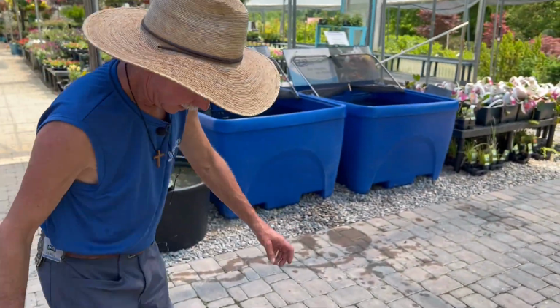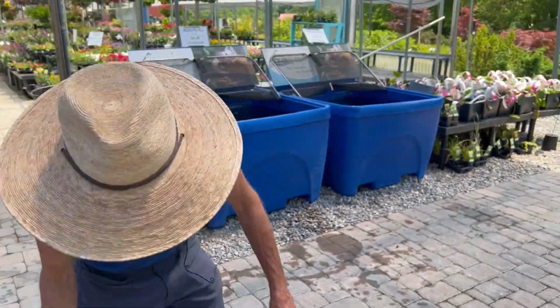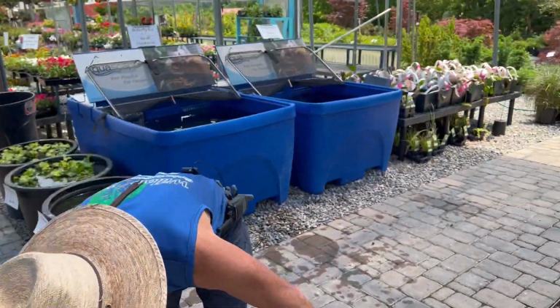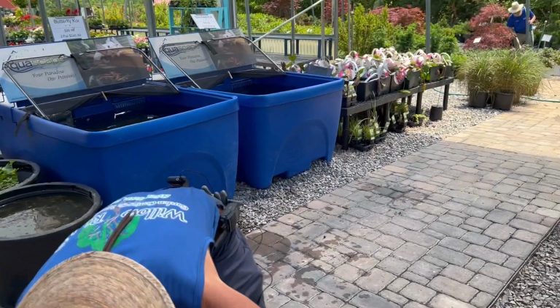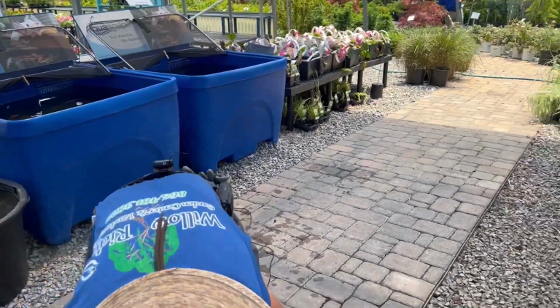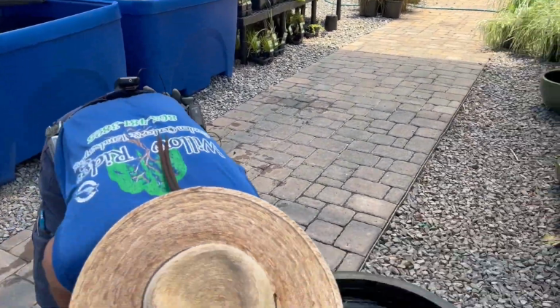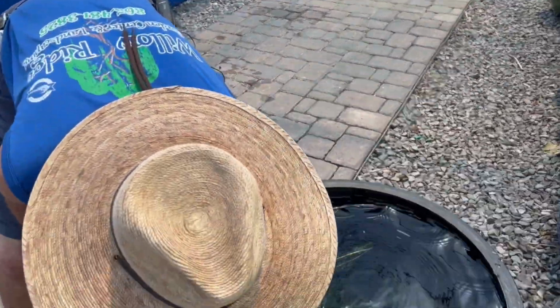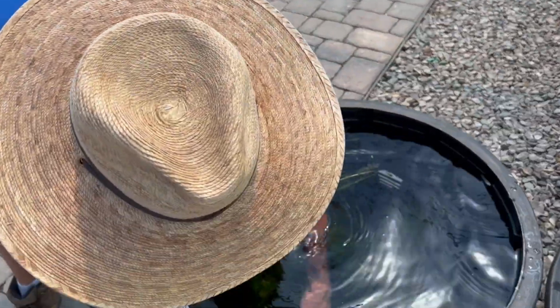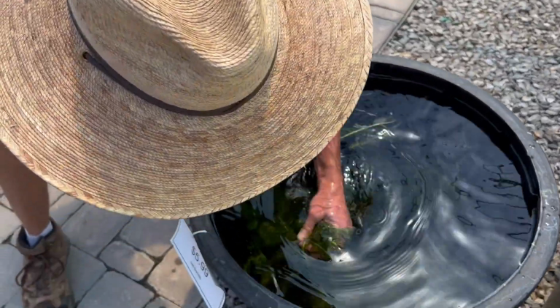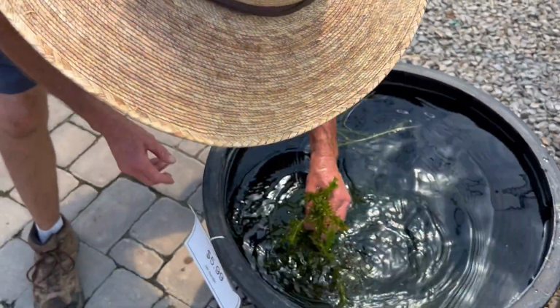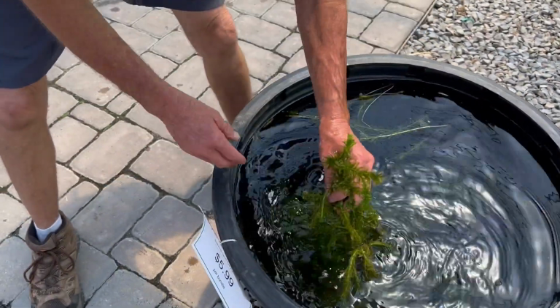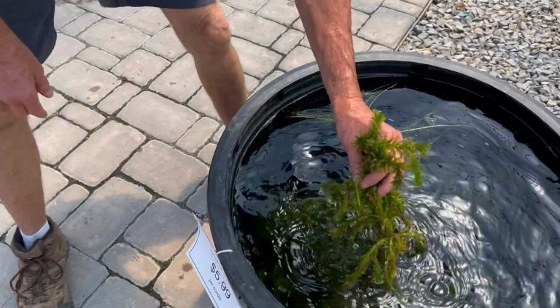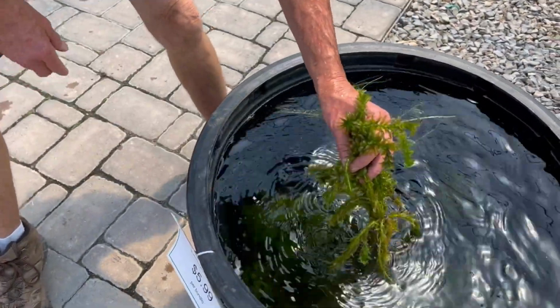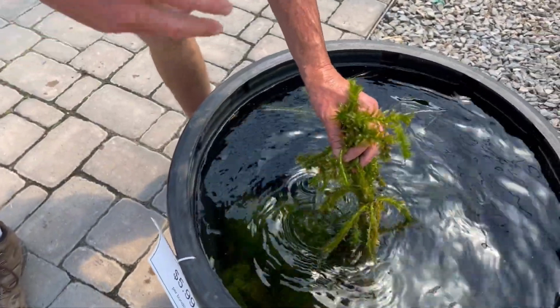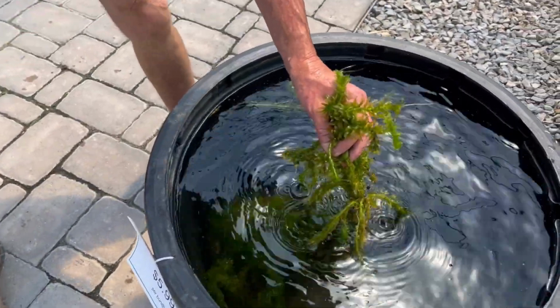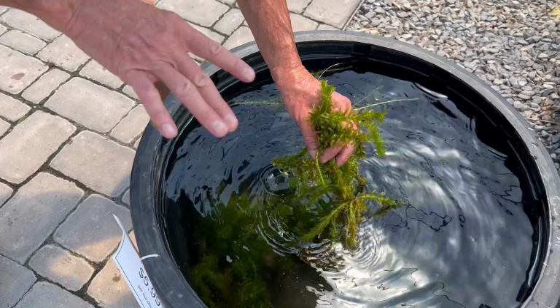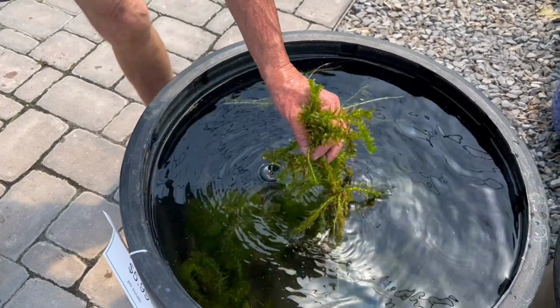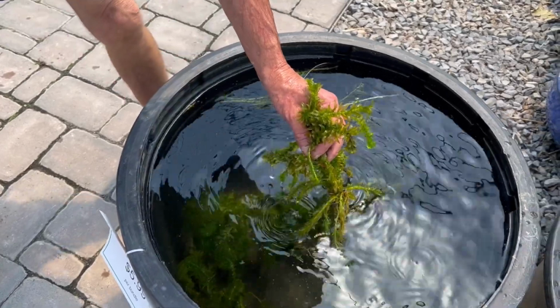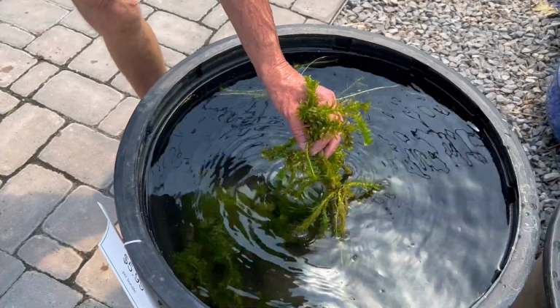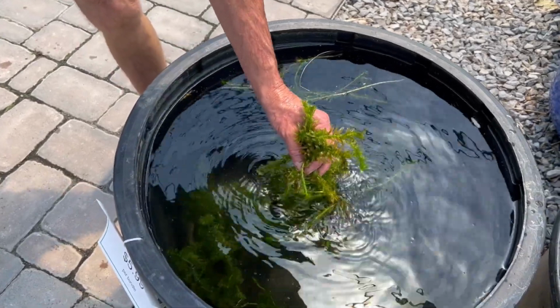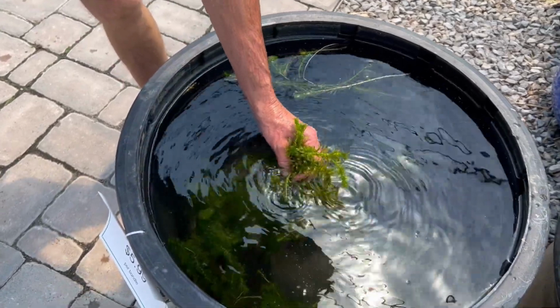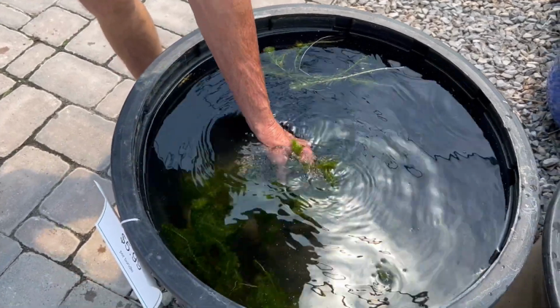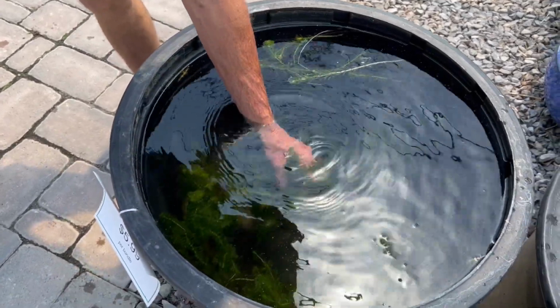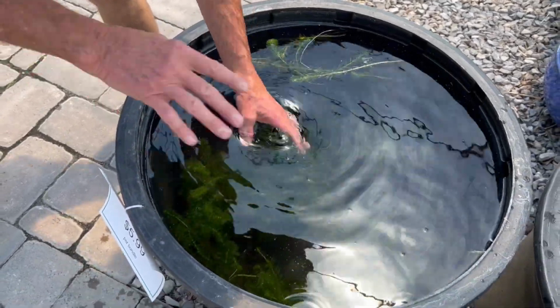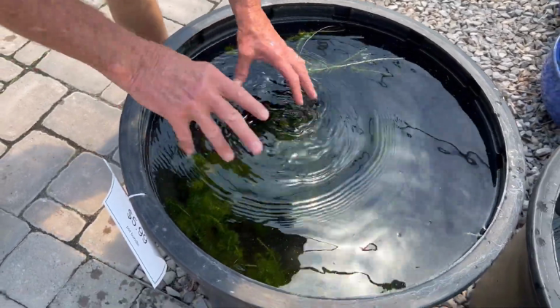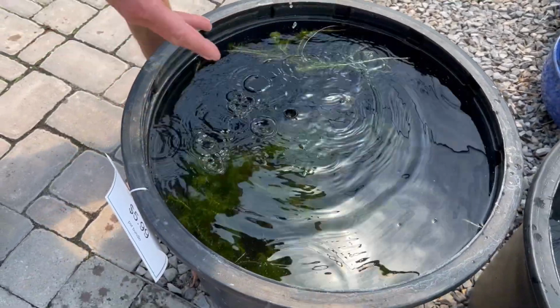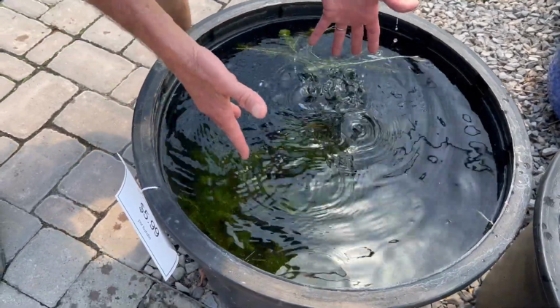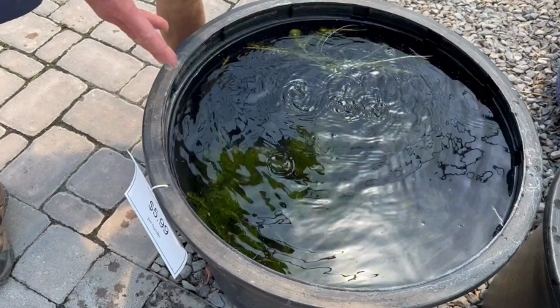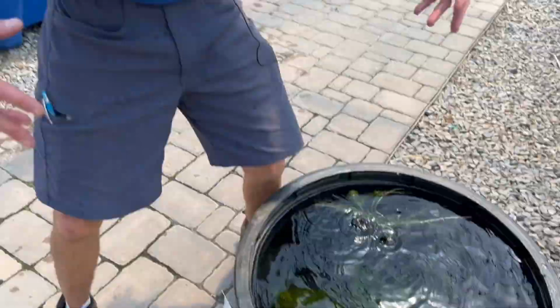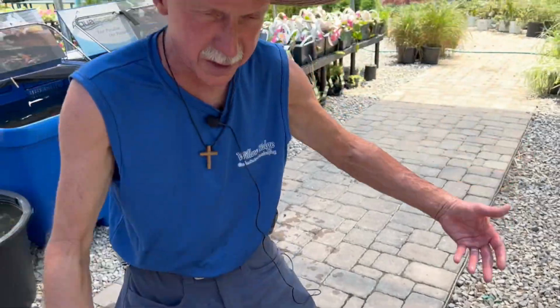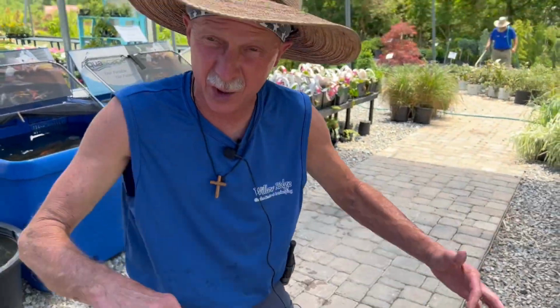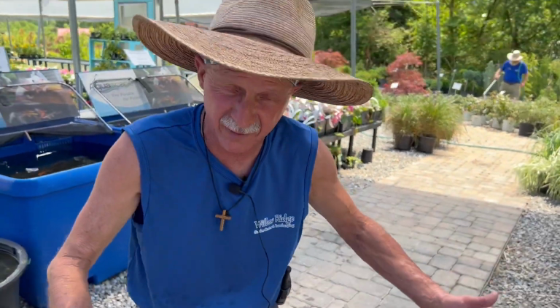The next one is called Anacharis. It's got a different leaf texture but it floats beneath the surface of the pond. So you don't see it floating on the surface — it's down in the water where your fish are living.